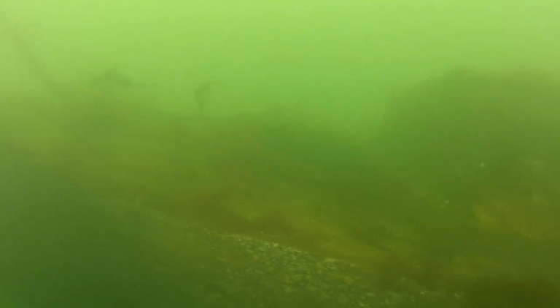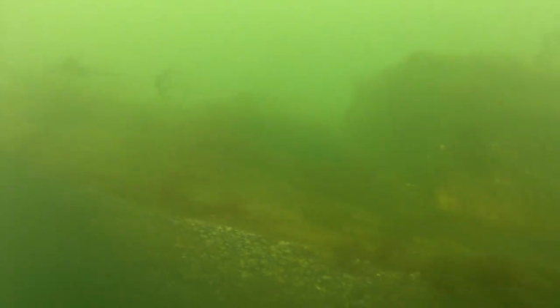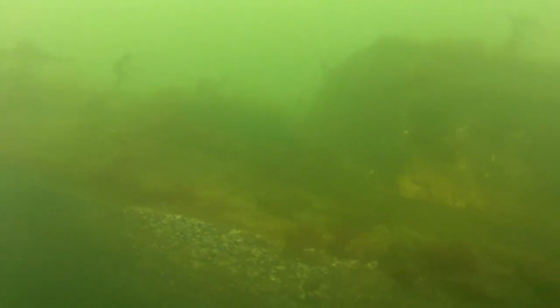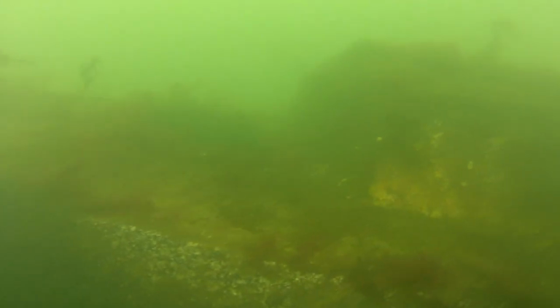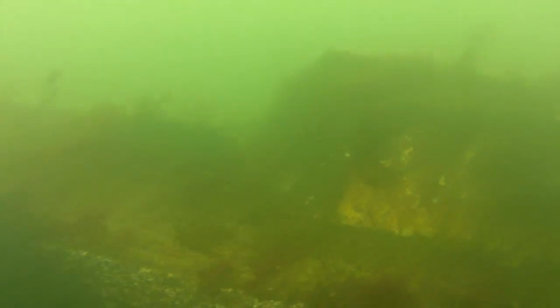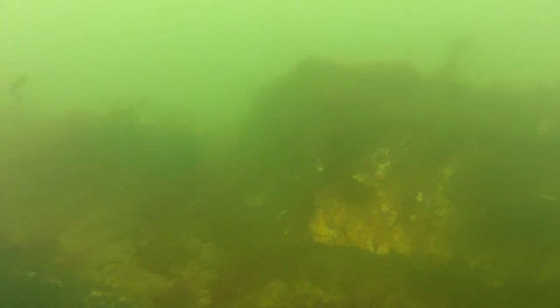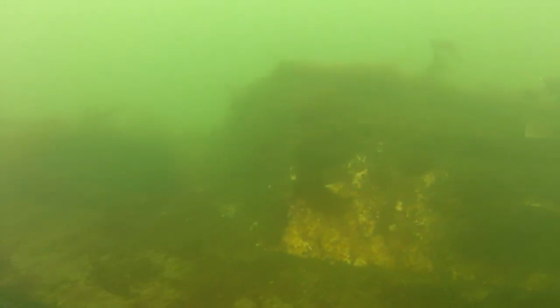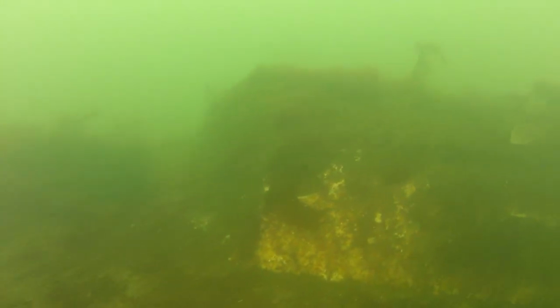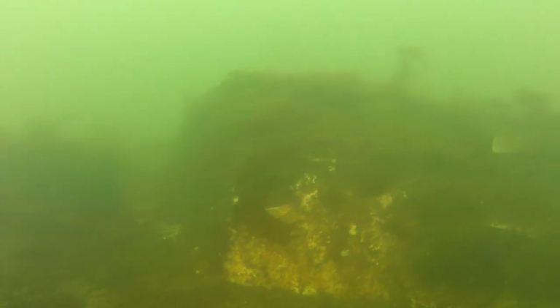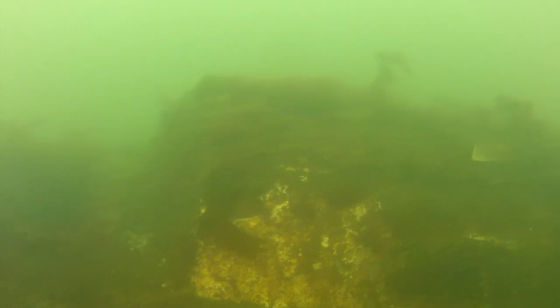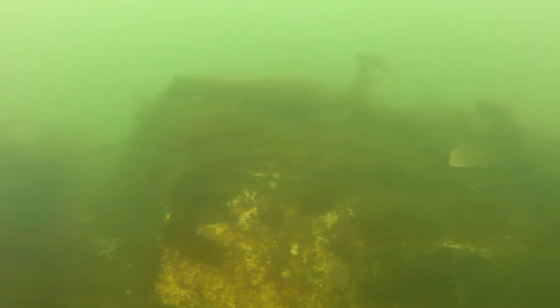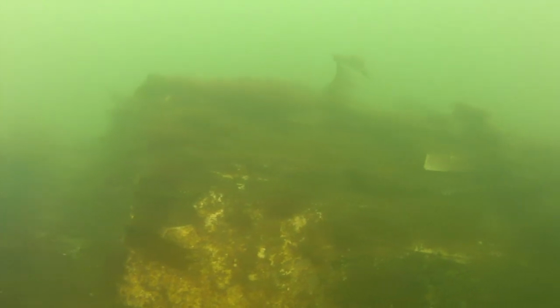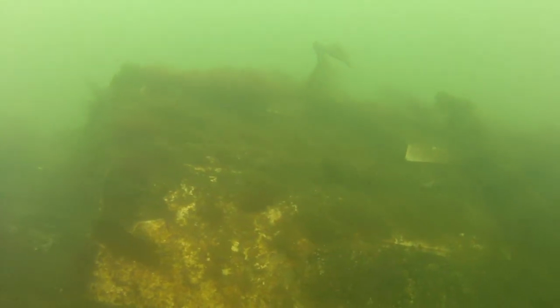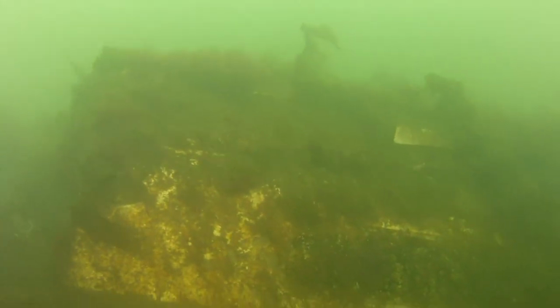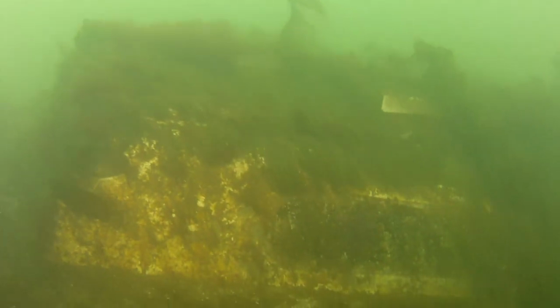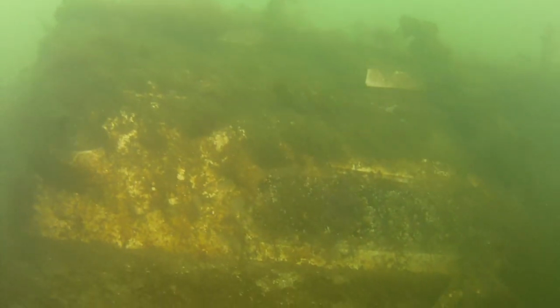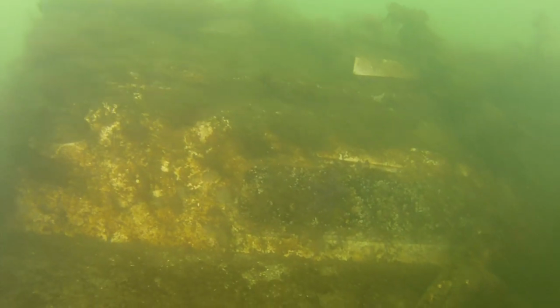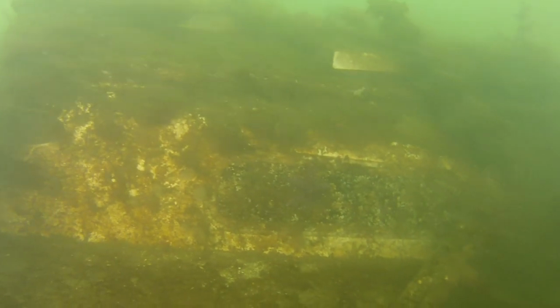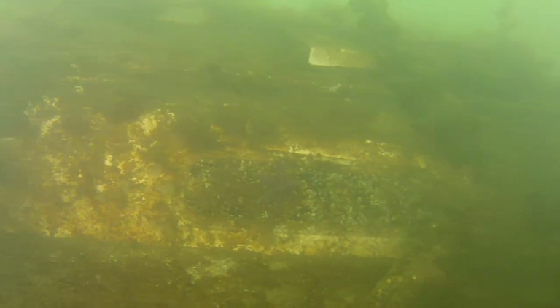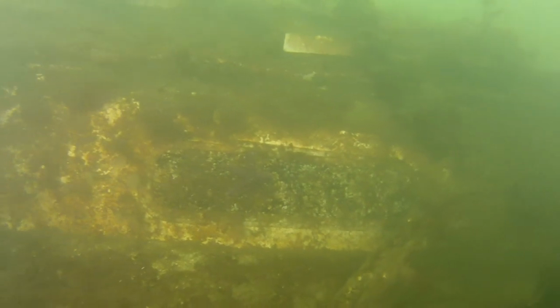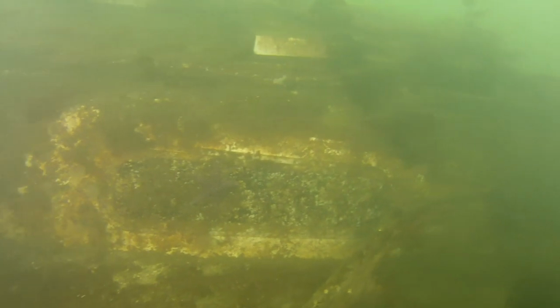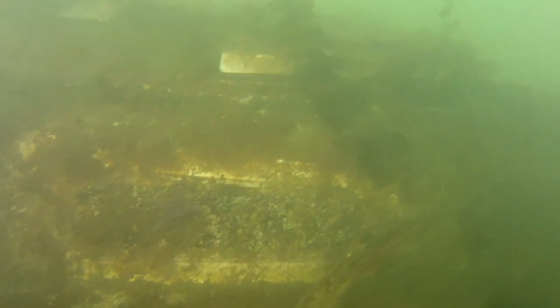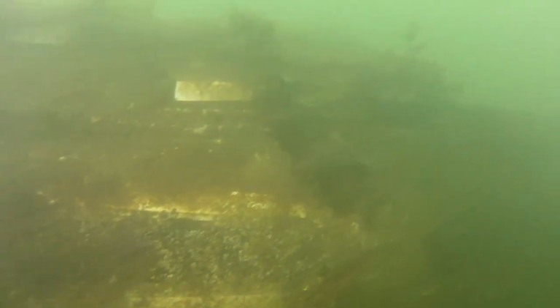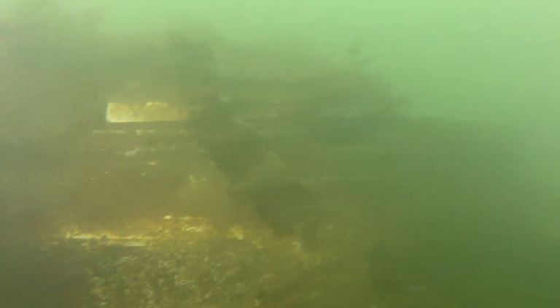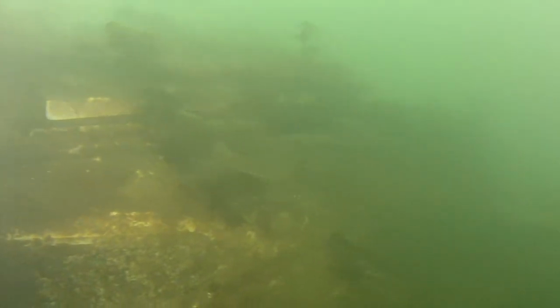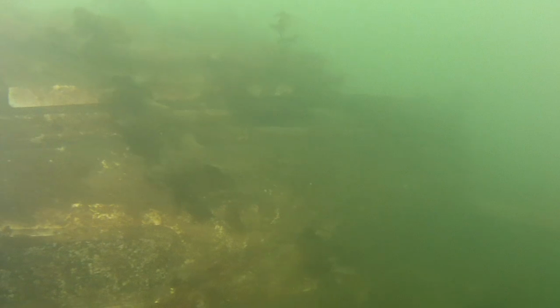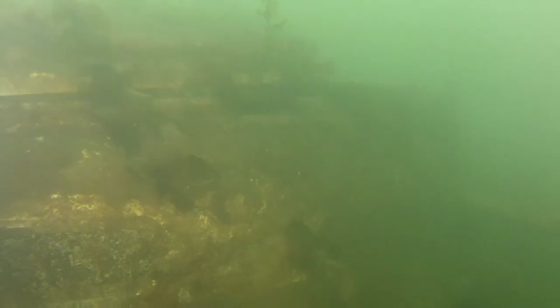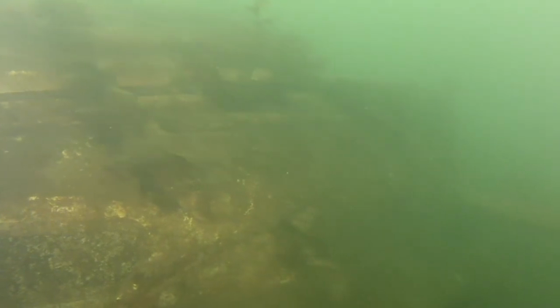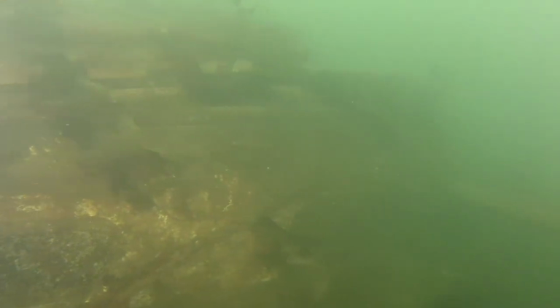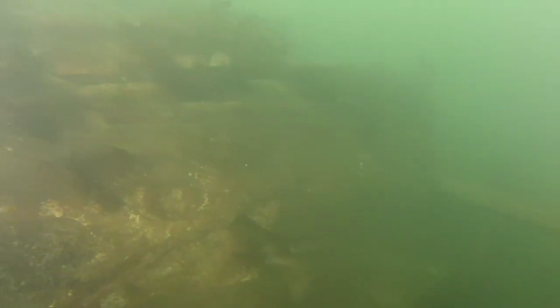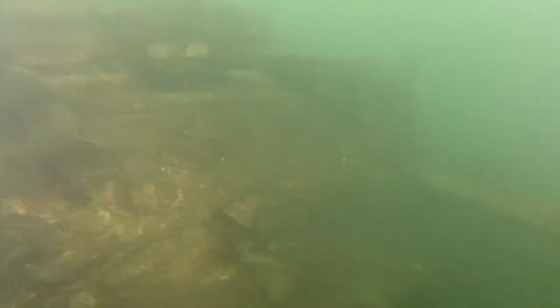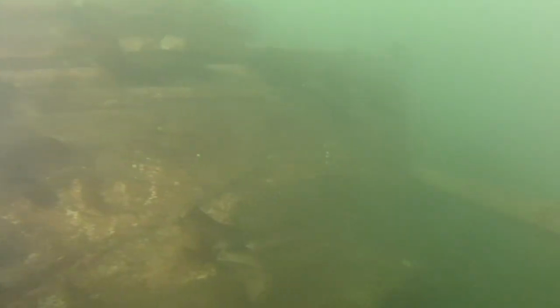We are at Caulfield Cove in March 2014 doing a garbage survey. This is the first wreck, approximately 50 feet away from the public dock.